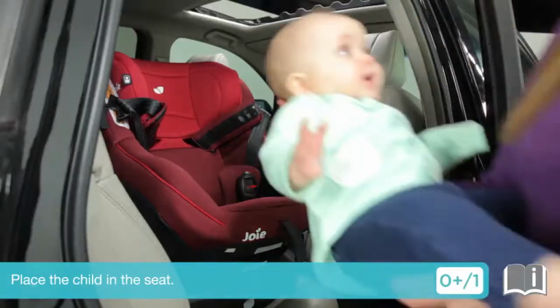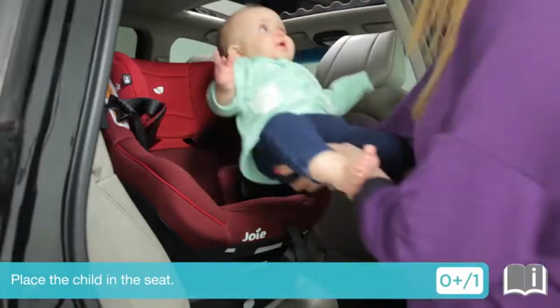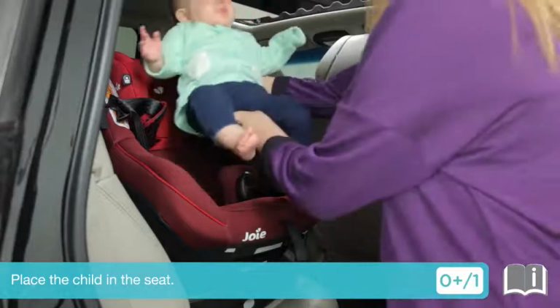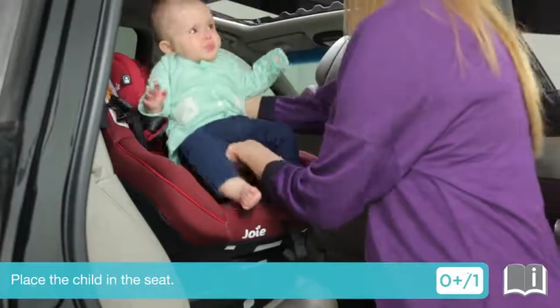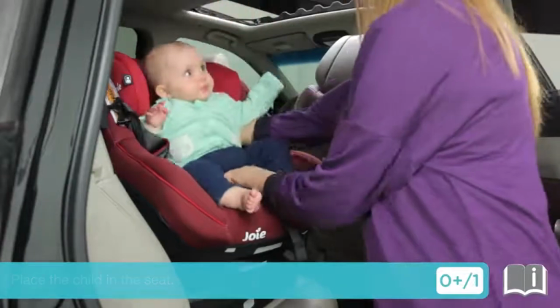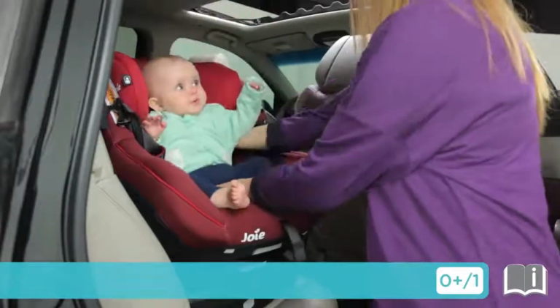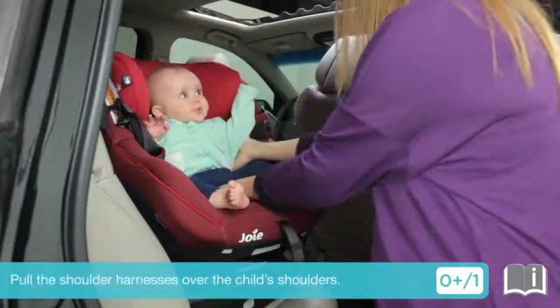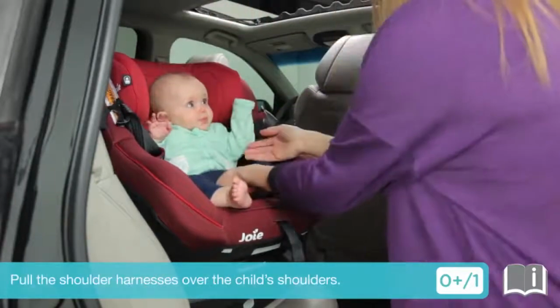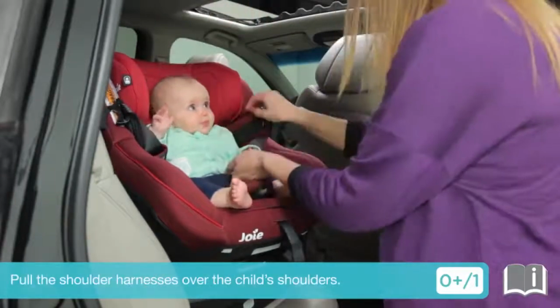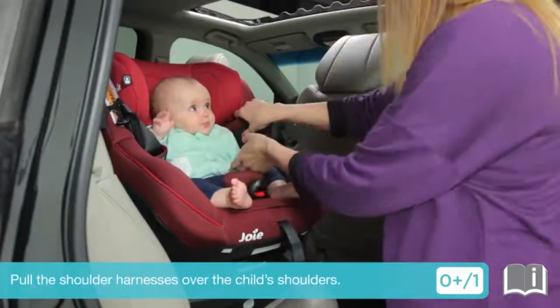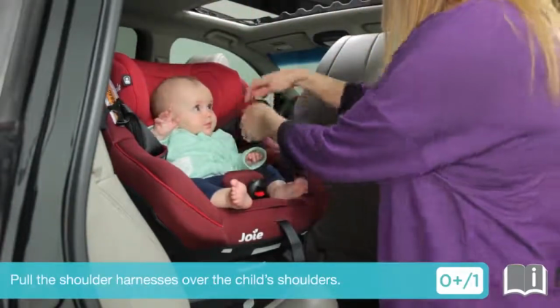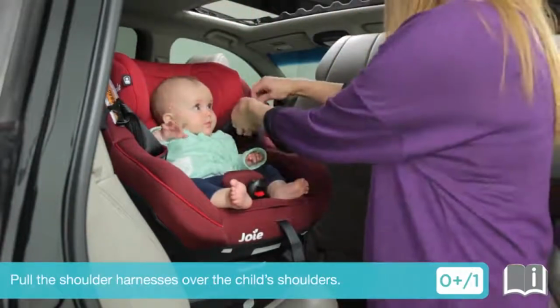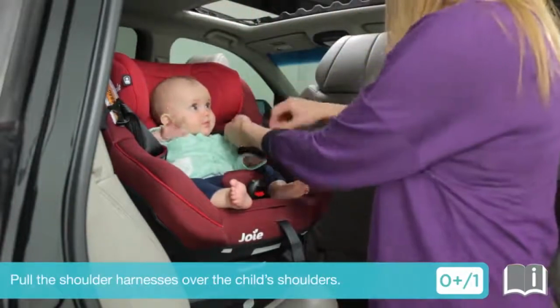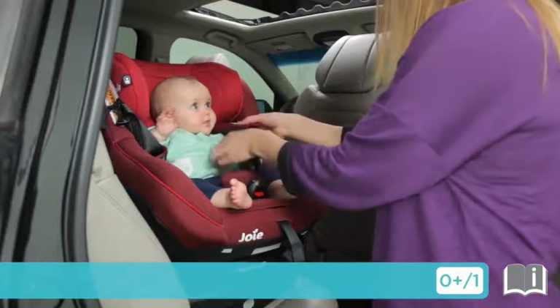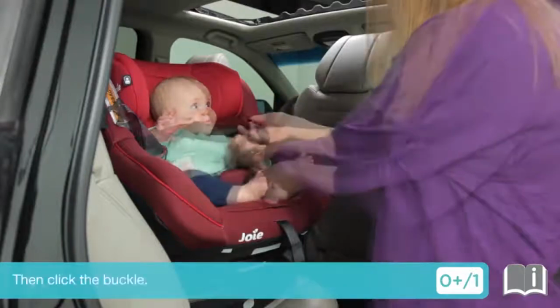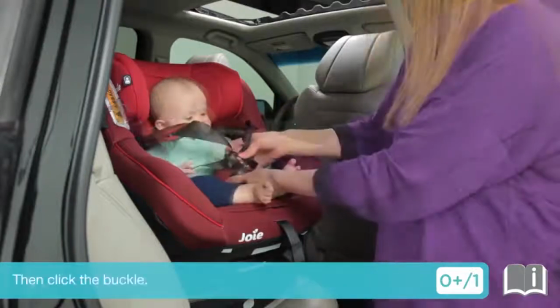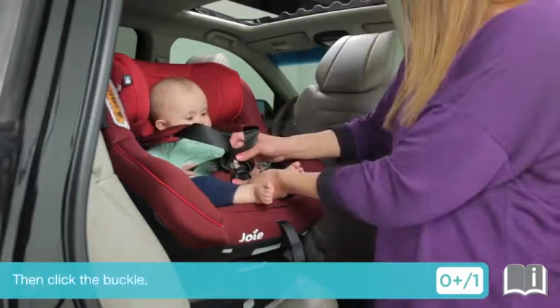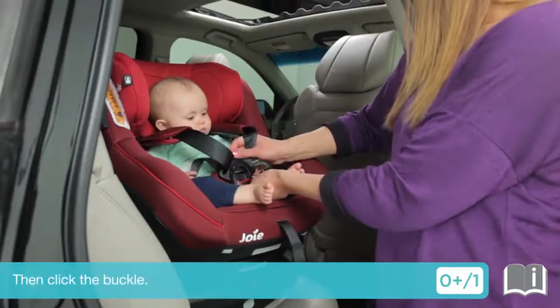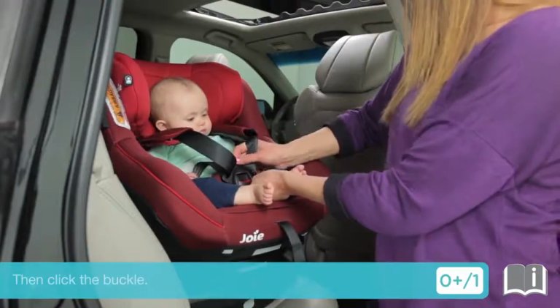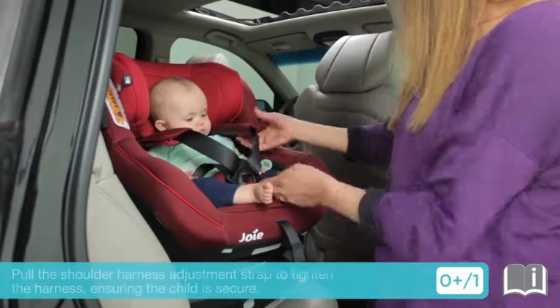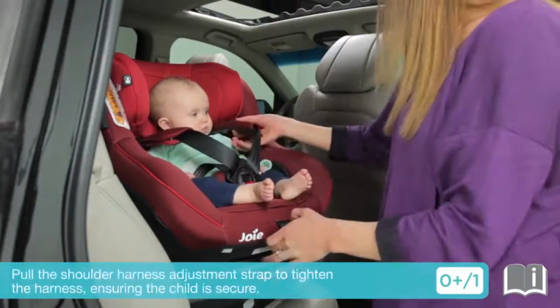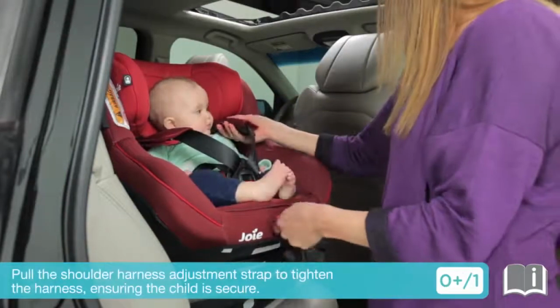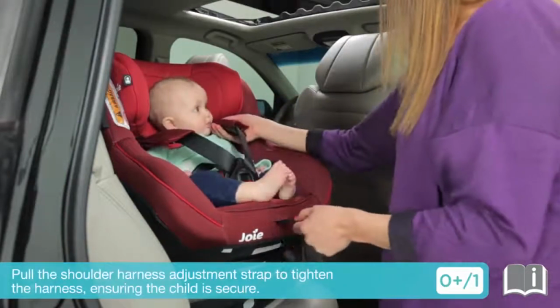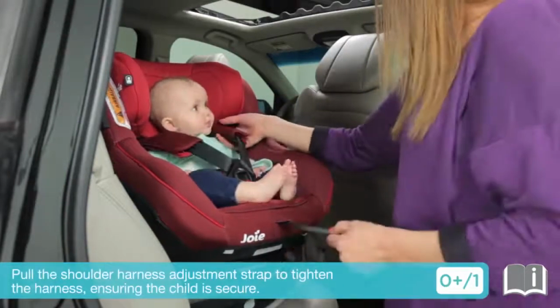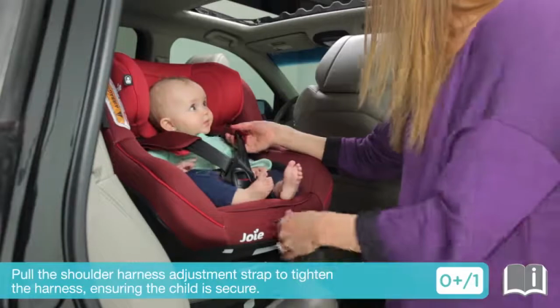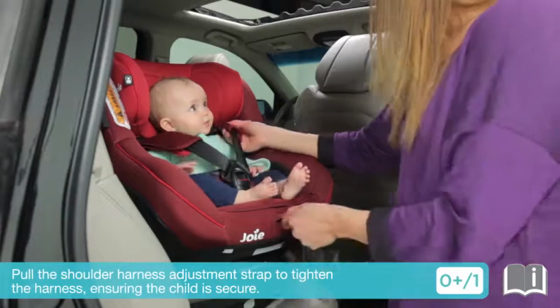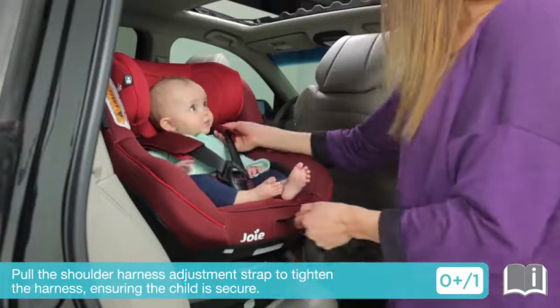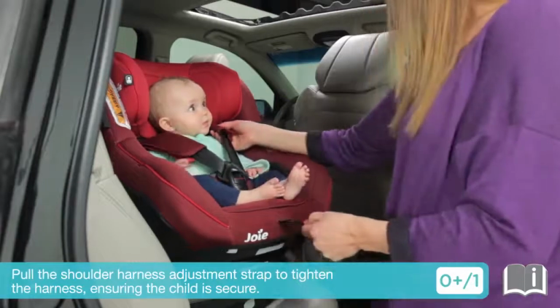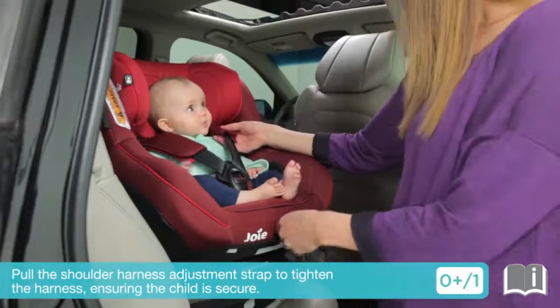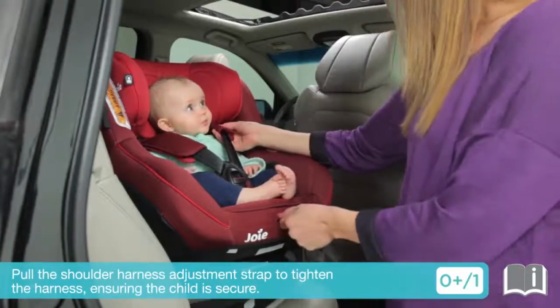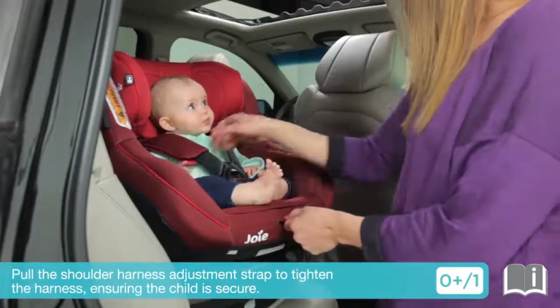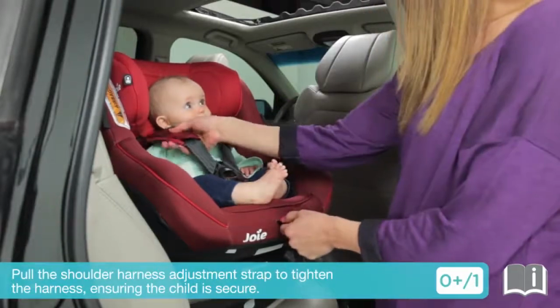Place the child in the seat. Pull the shoulder harnesses over the child's shoulders, then click the buckle. Pull the shoulder harness adjustment strap to tighten the harness, ensuring the child is secure.